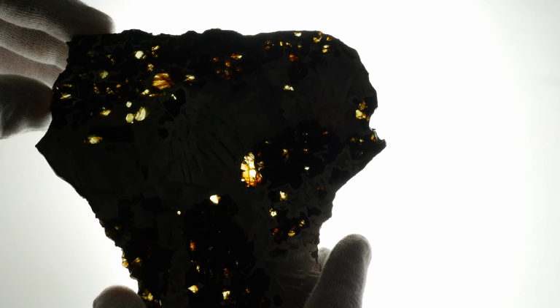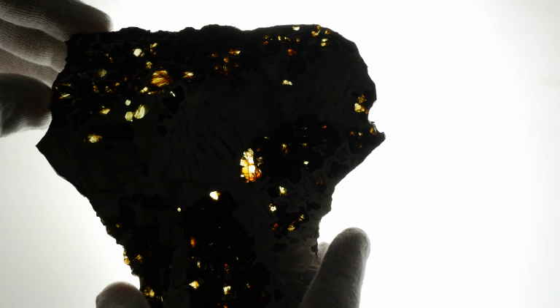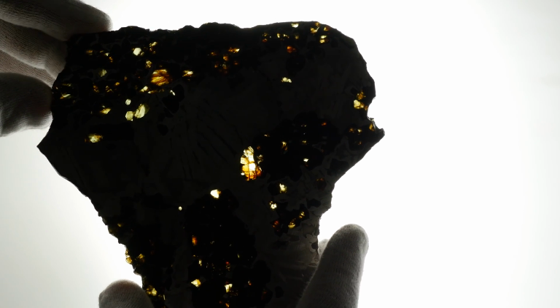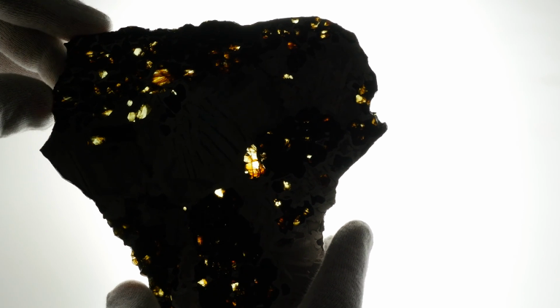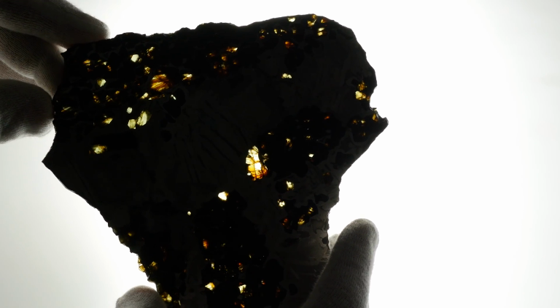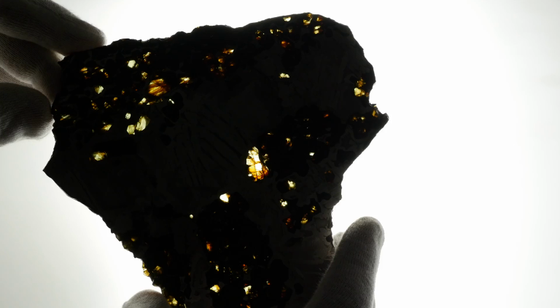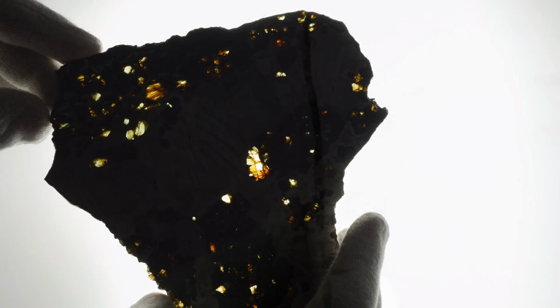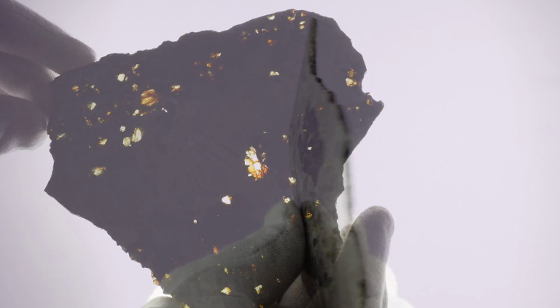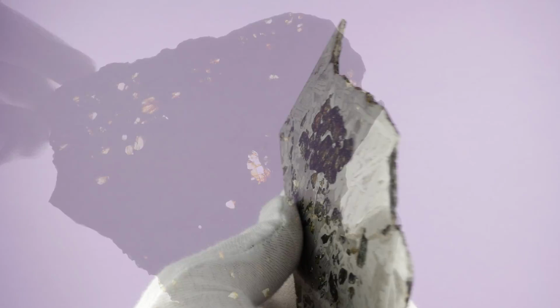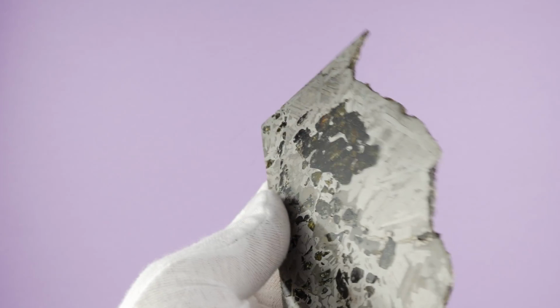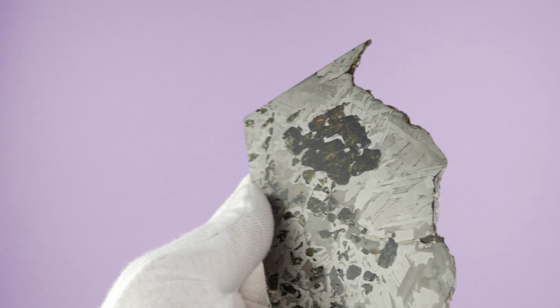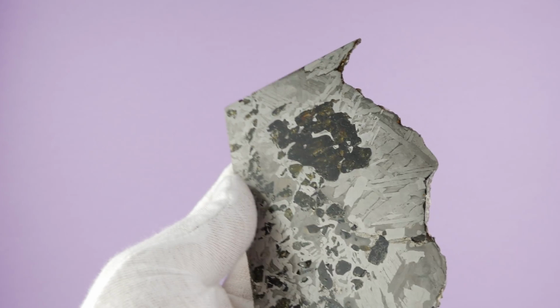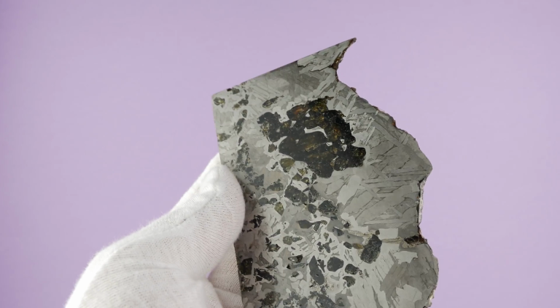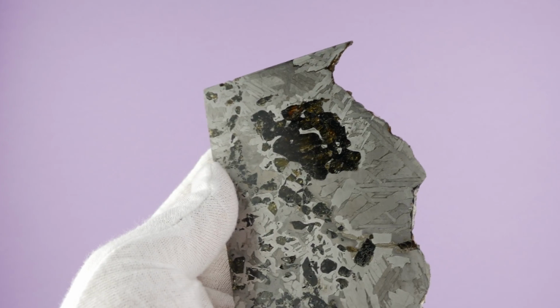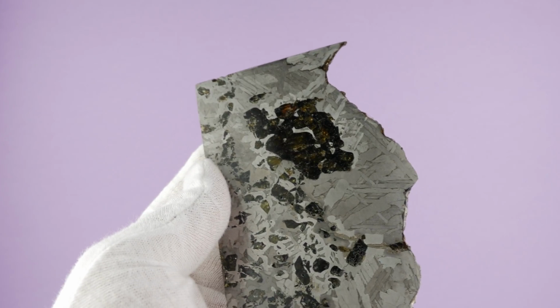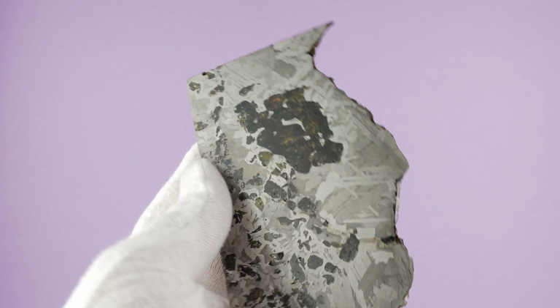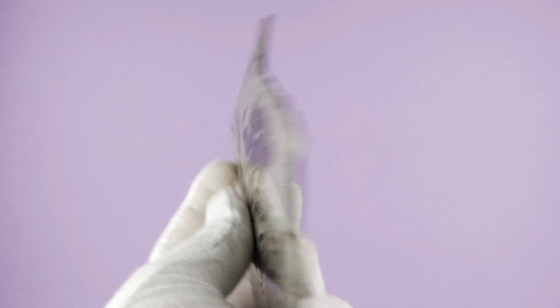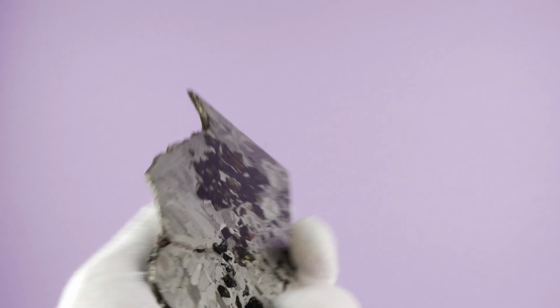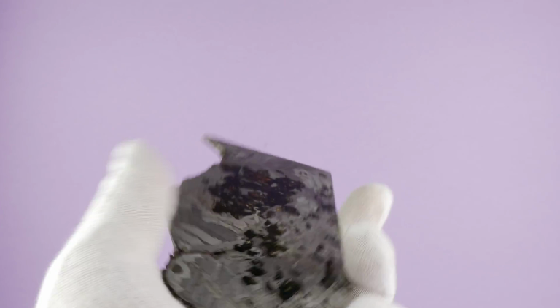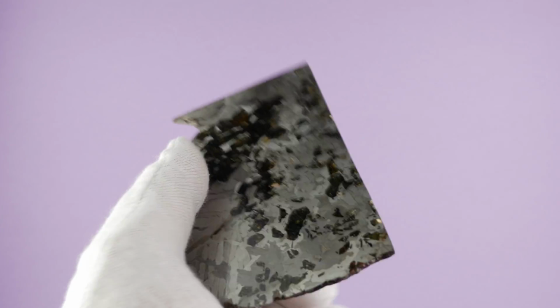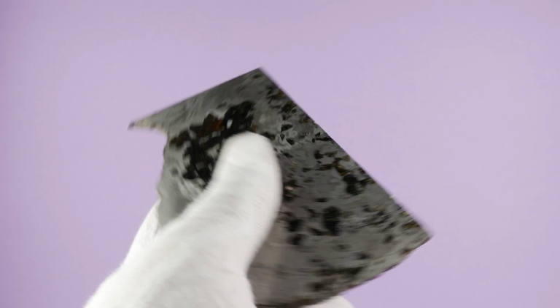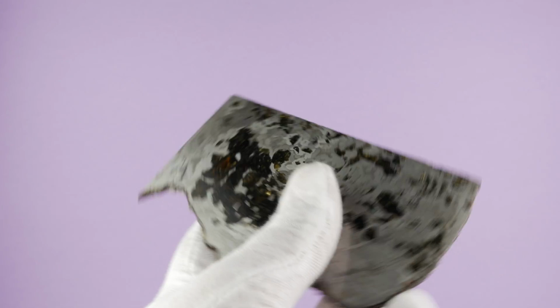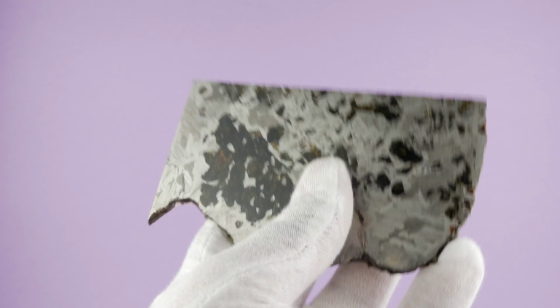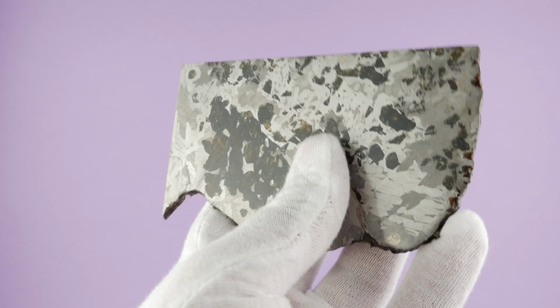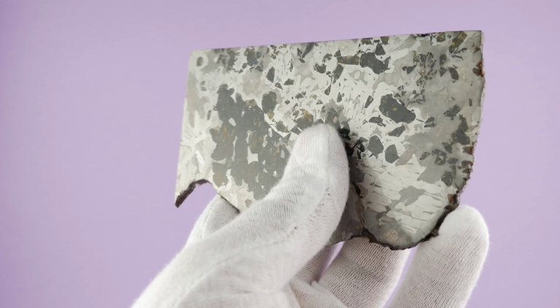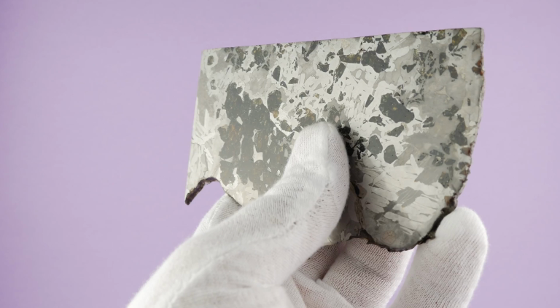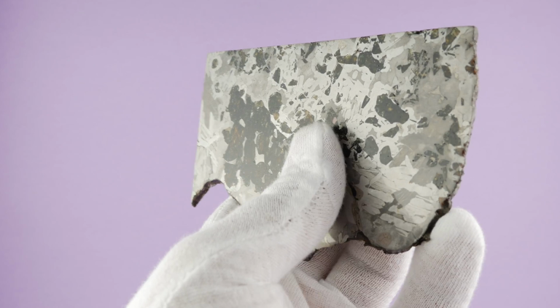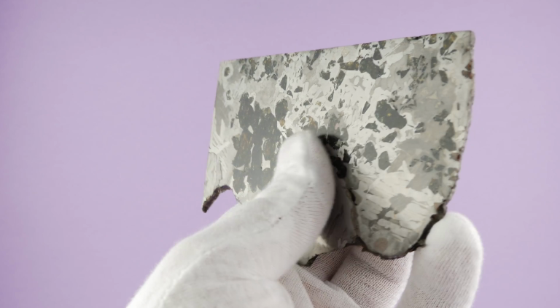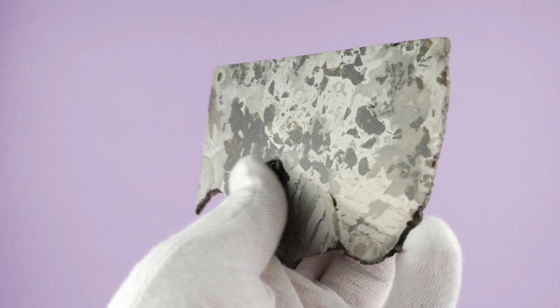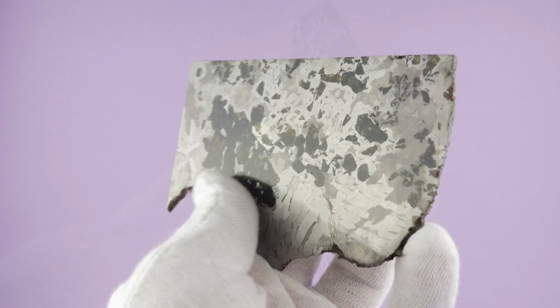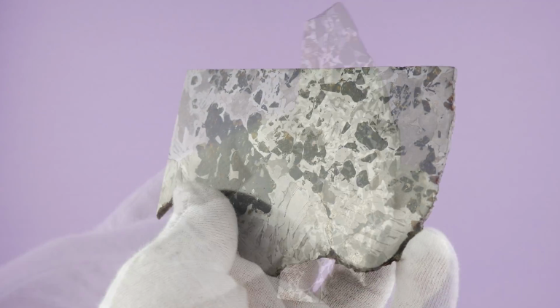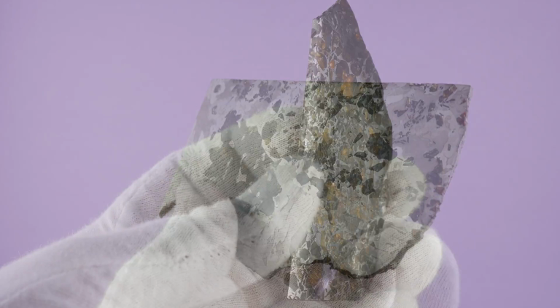With translucent olivine crystals, a distinct Widmanstätten pattern, and a remarkable polished finish, who wouldn't praise this extraterrestrial wonder?